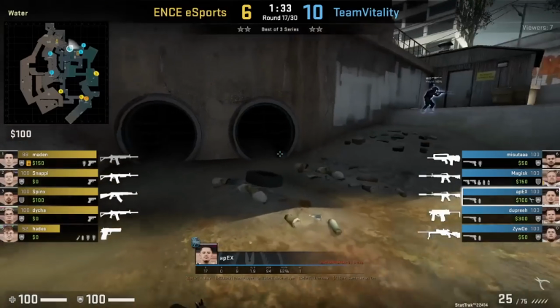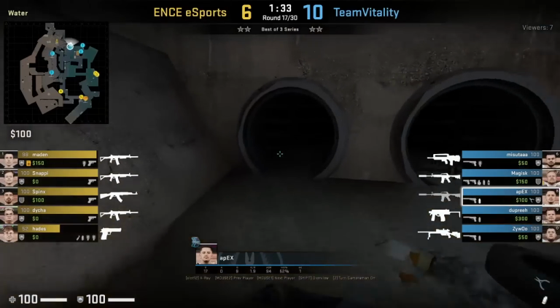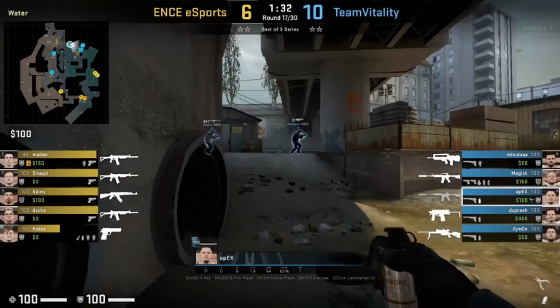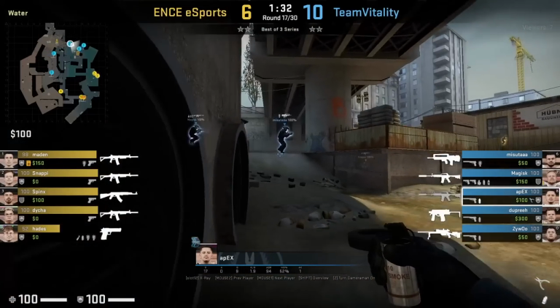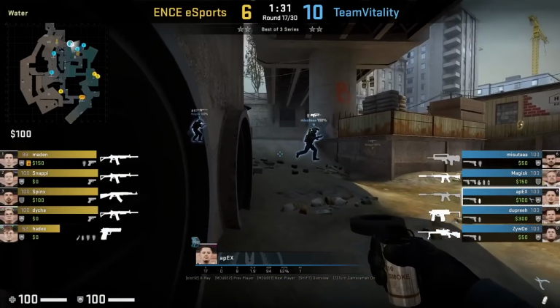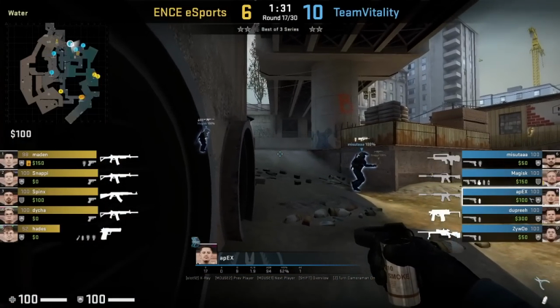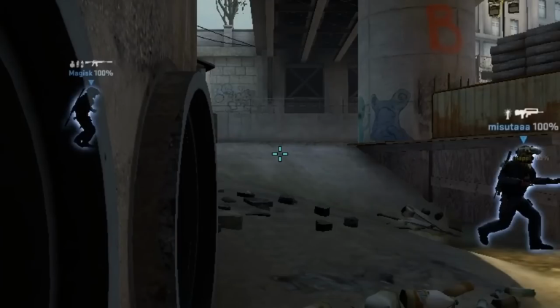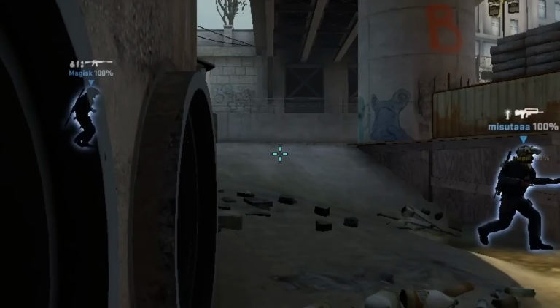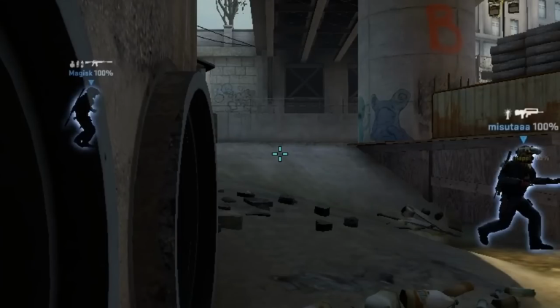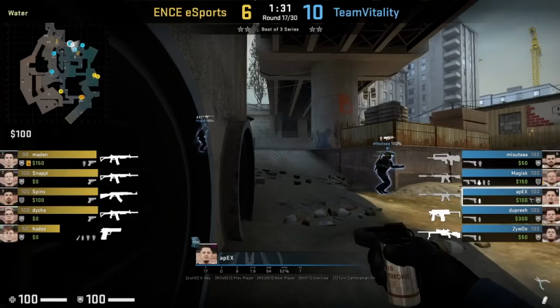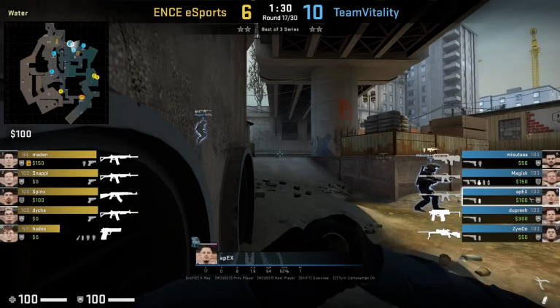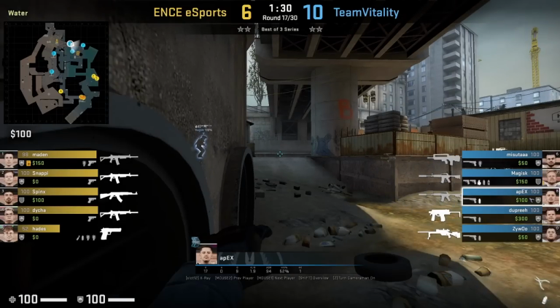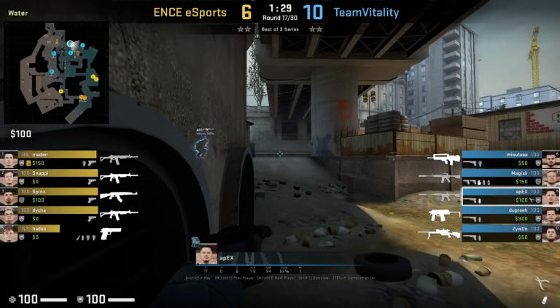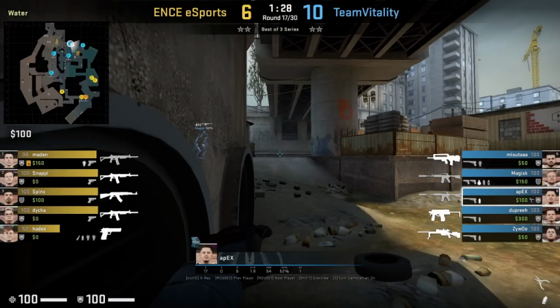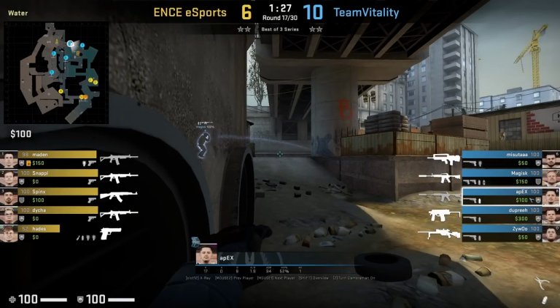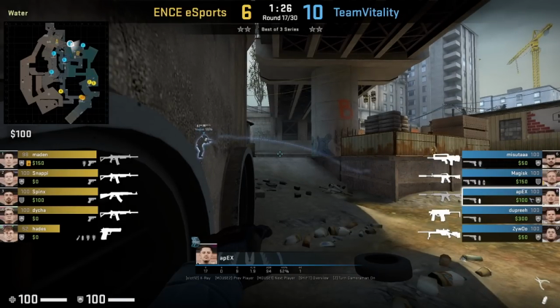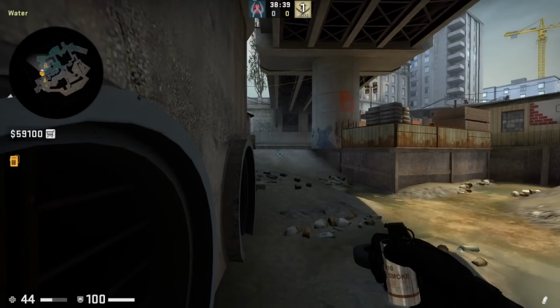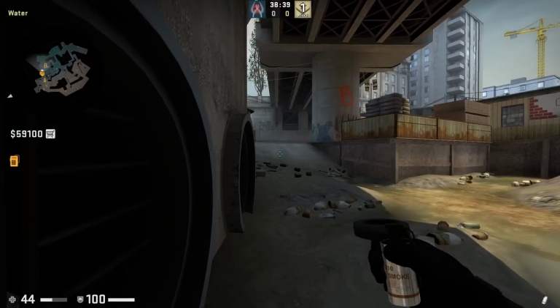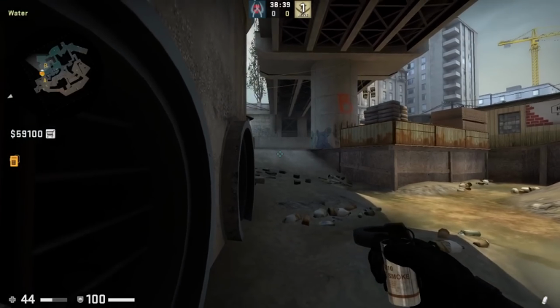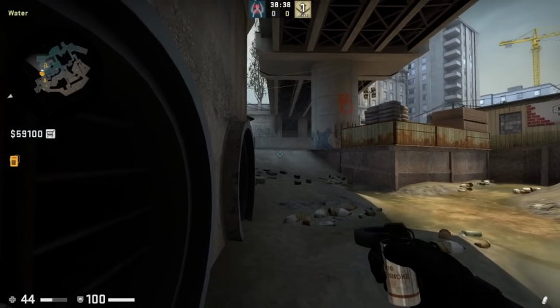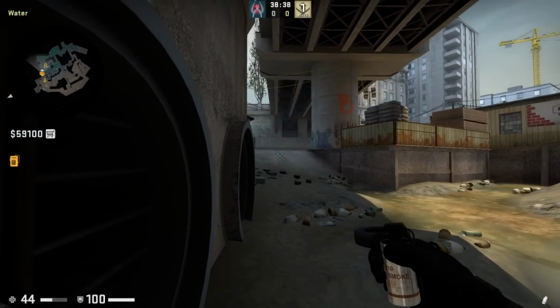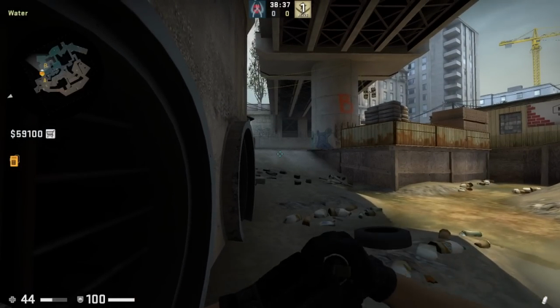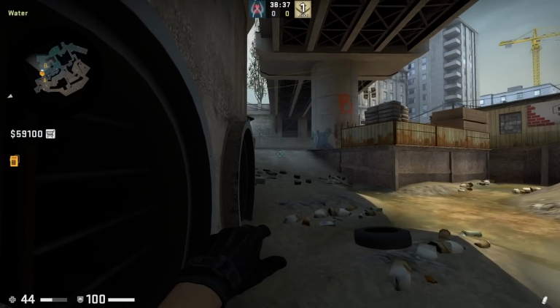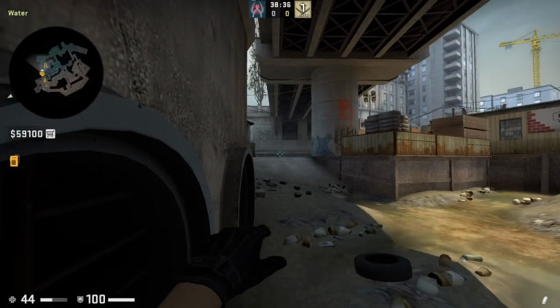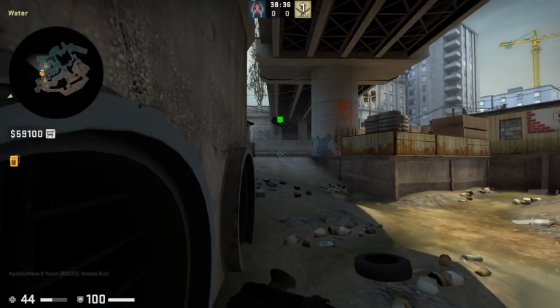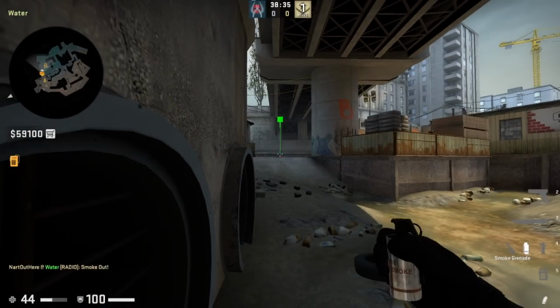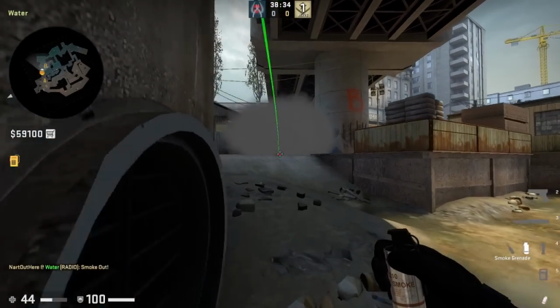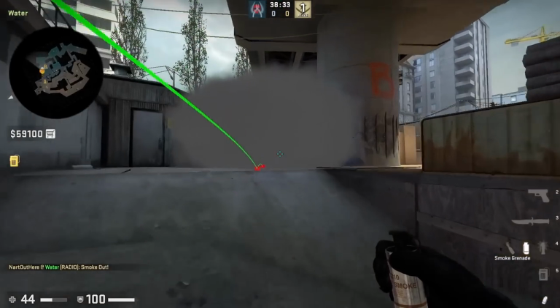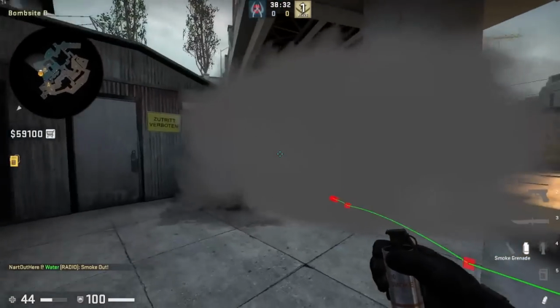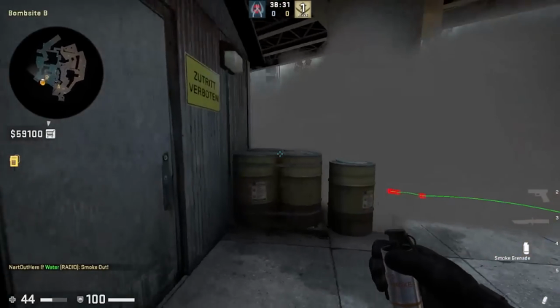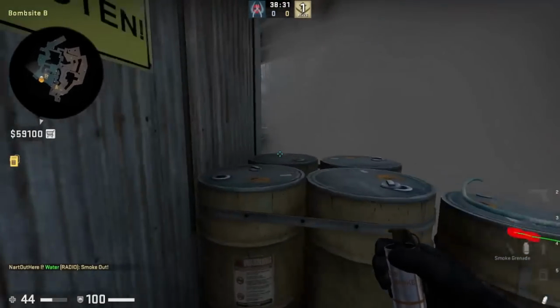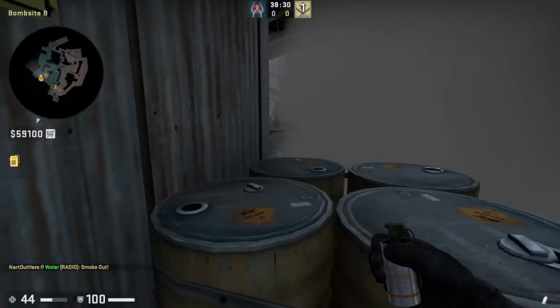Apex has an easy way to throw the defensive smoke, standing back left foot pit. He crouches, aims at this smudge, stands up, then left-click throw. However he doesn't throw it in the surround here. Here's what the smoke would look like had he thrown it — it's also going to leave a one-way to the left.